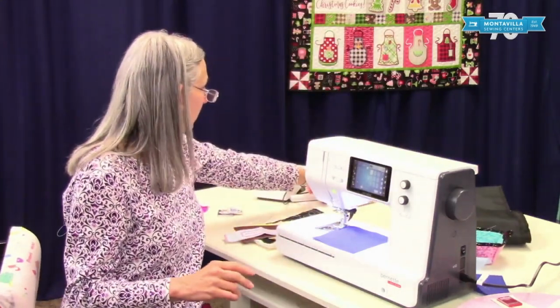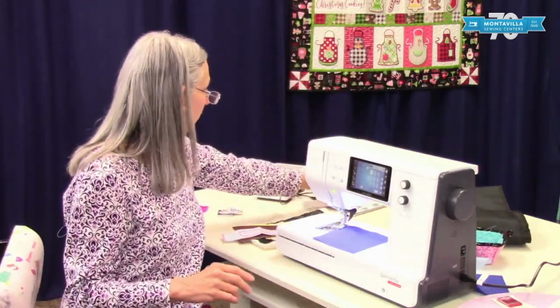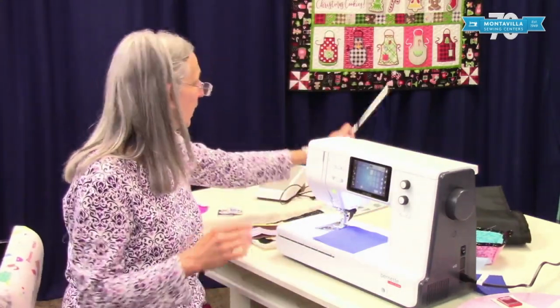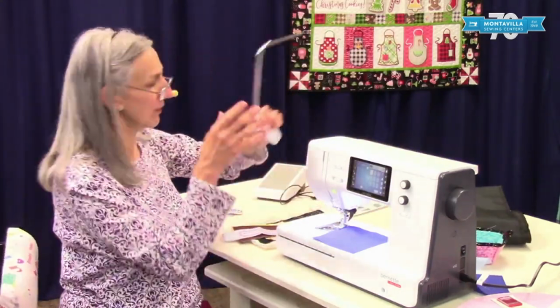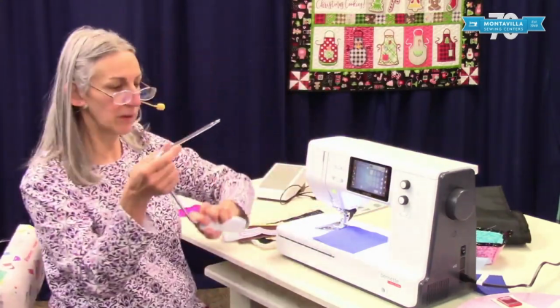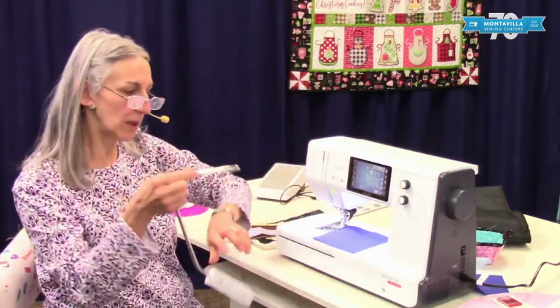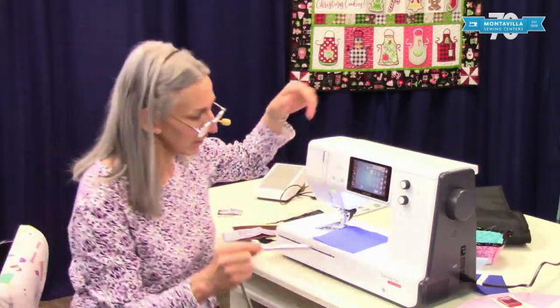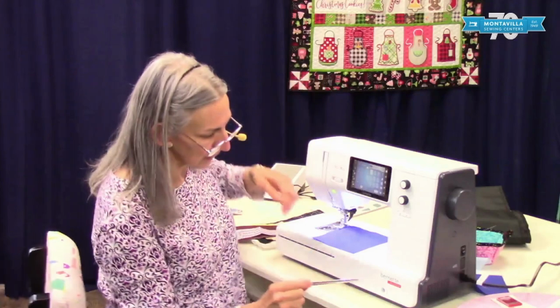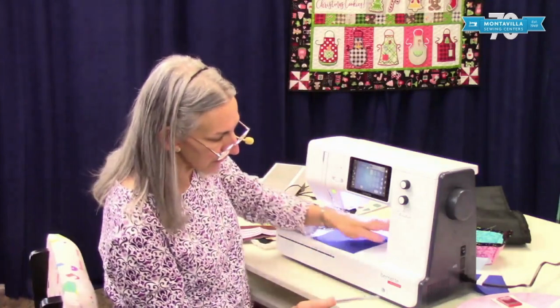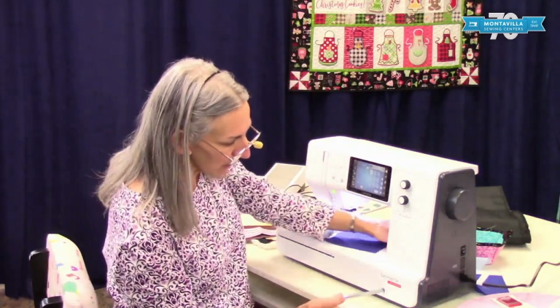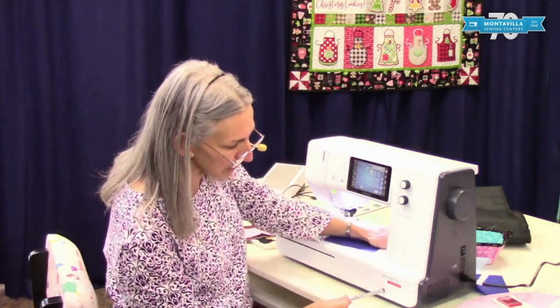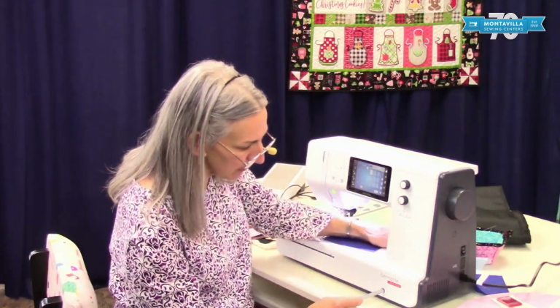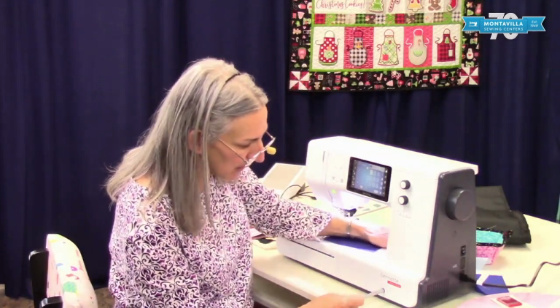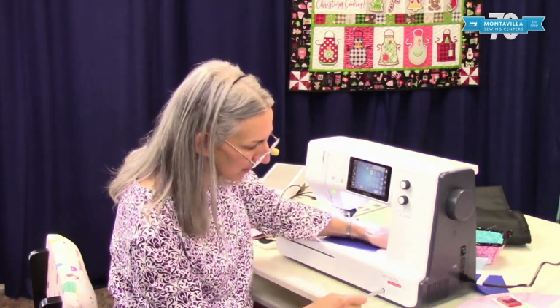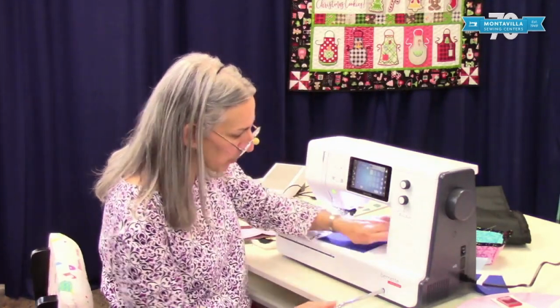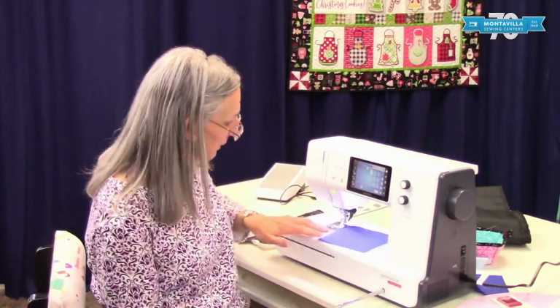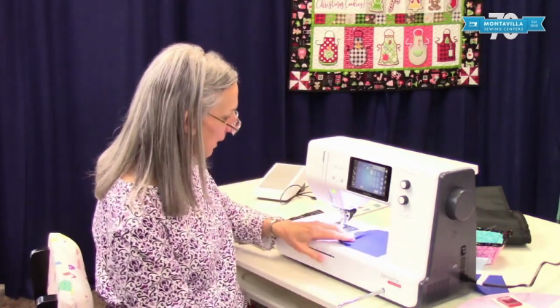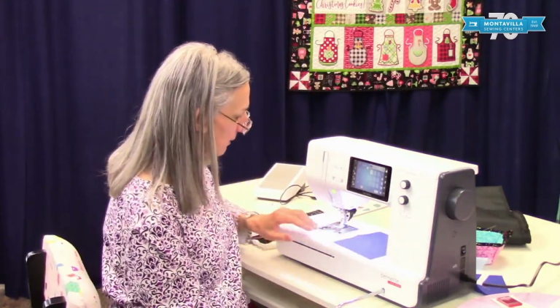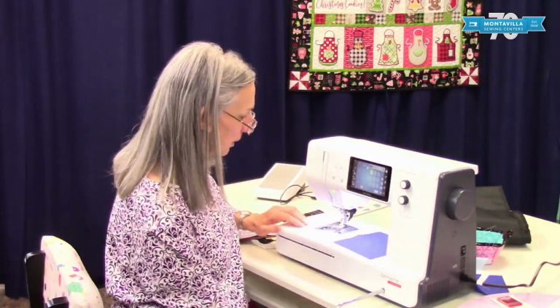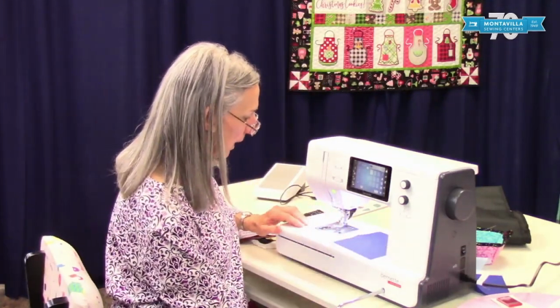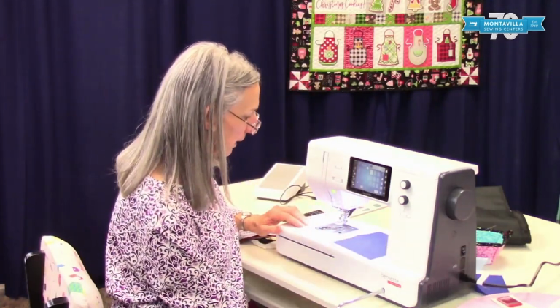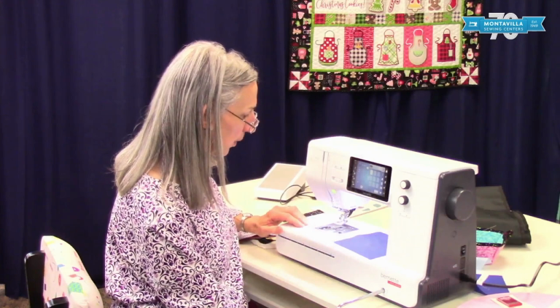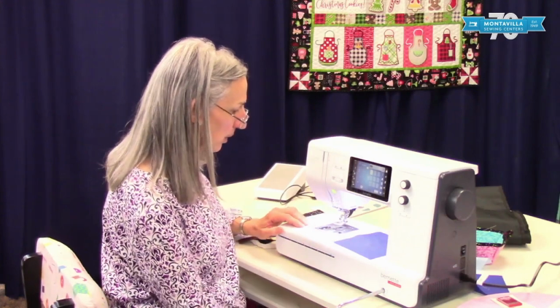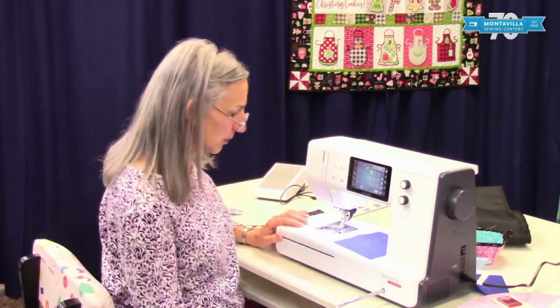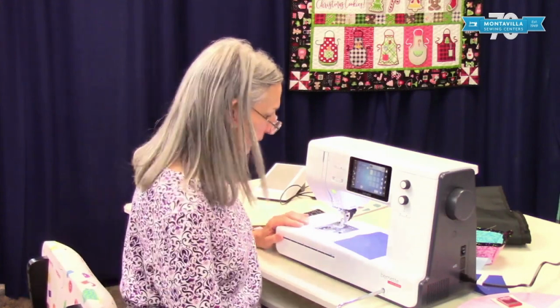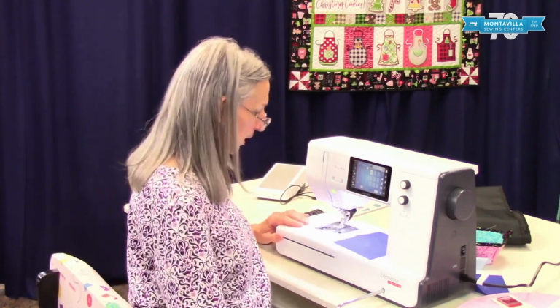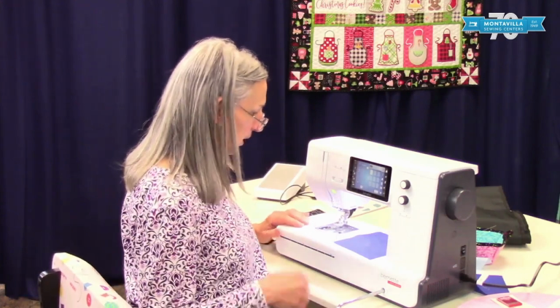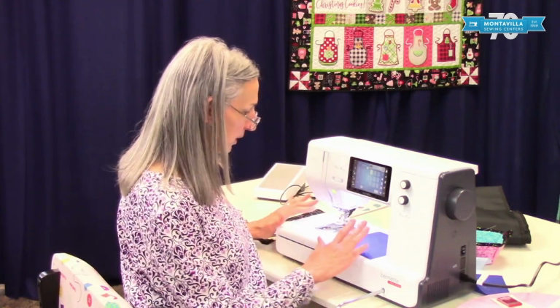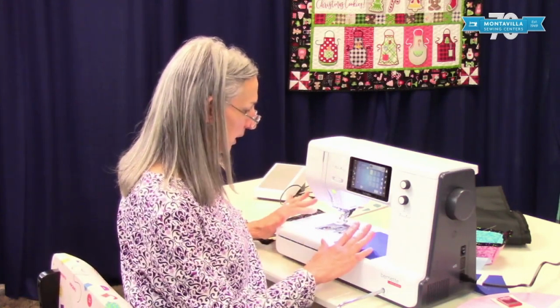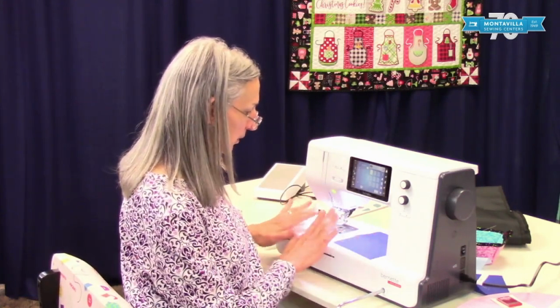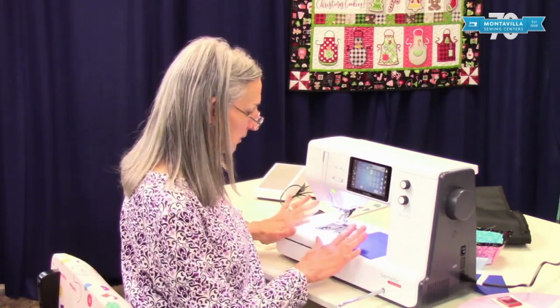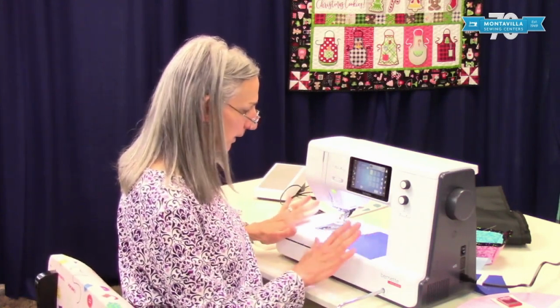Then you also have the knee lifter. This plugs in right down here. The purpose of it is to raise and lower your presser foot using your knees so your hands are free.